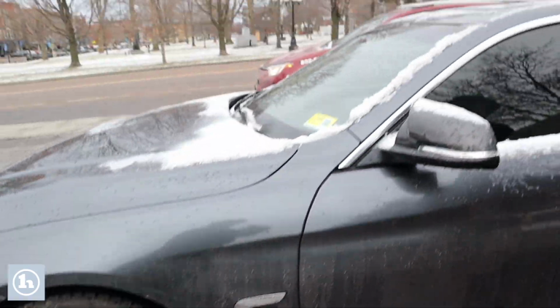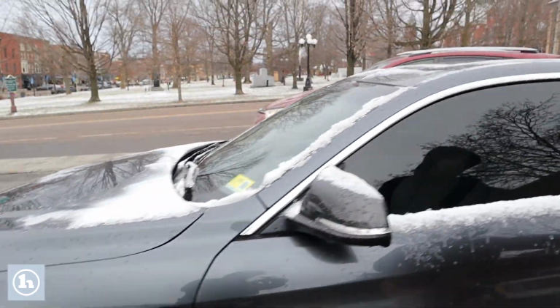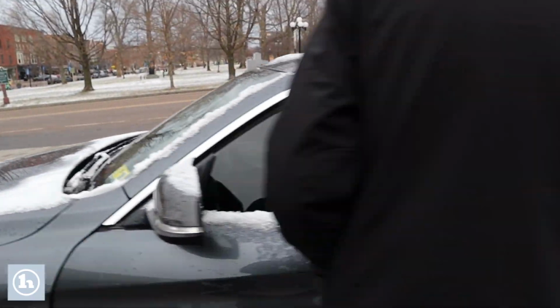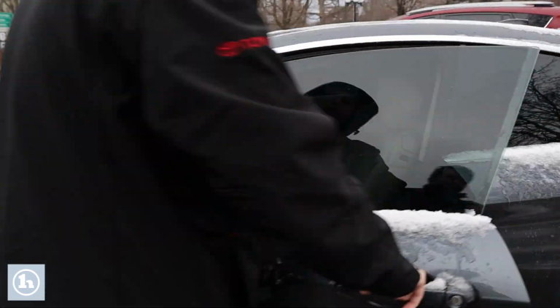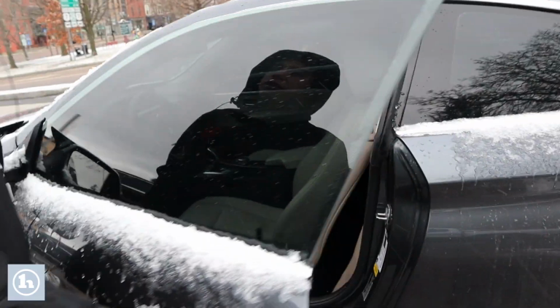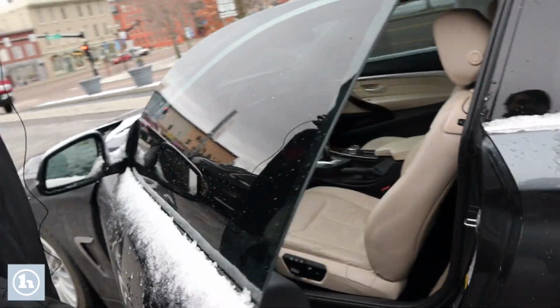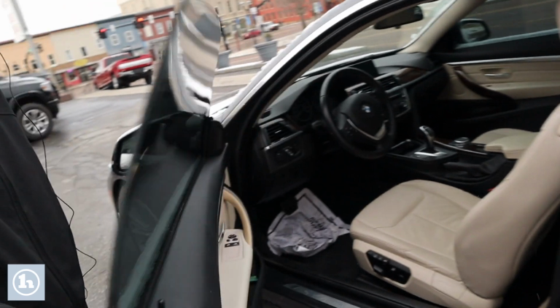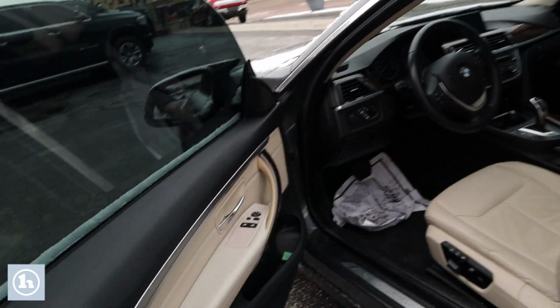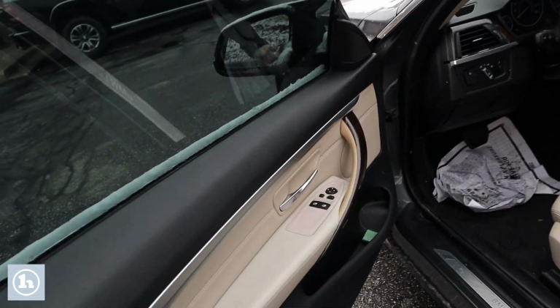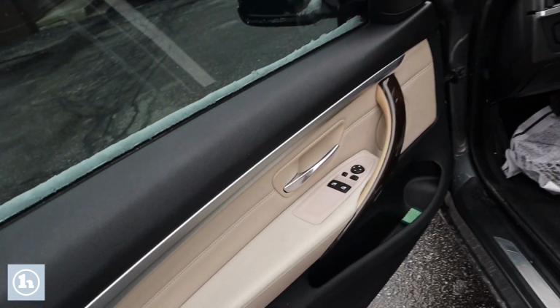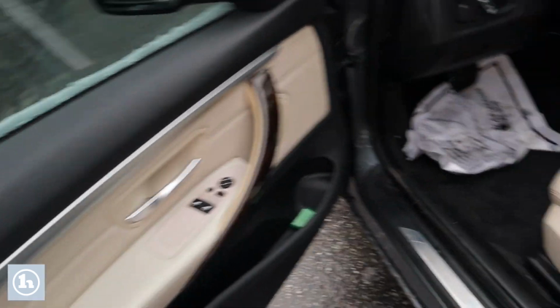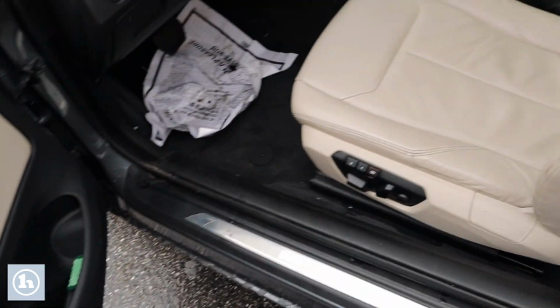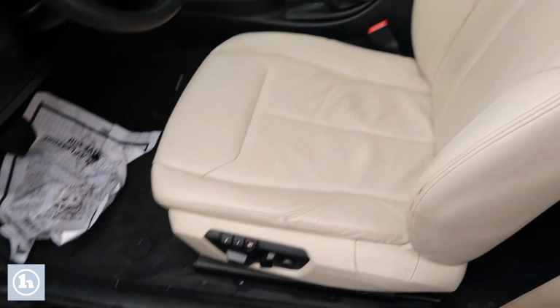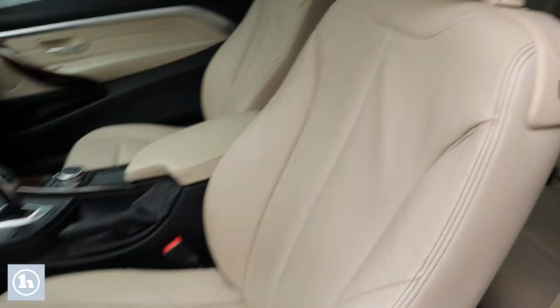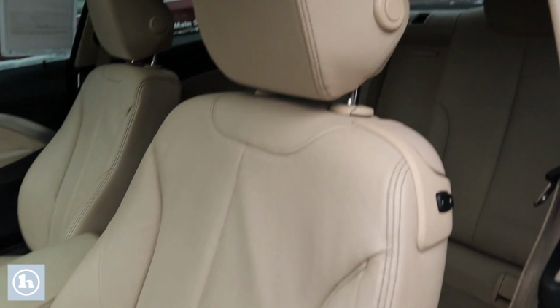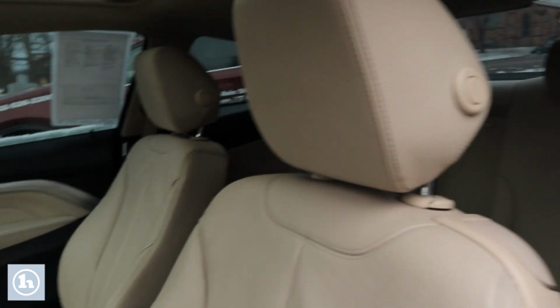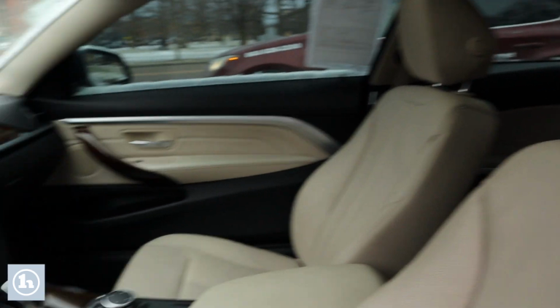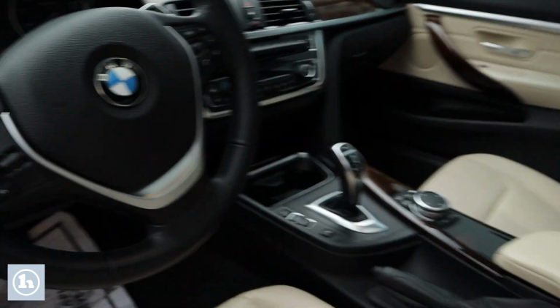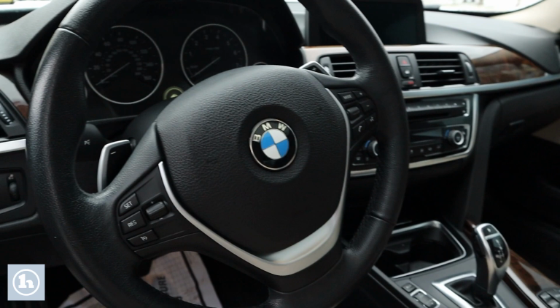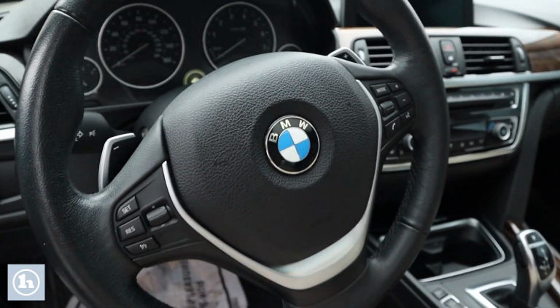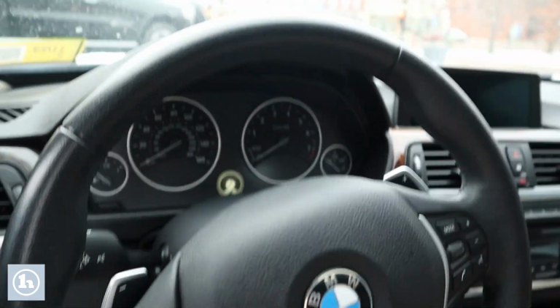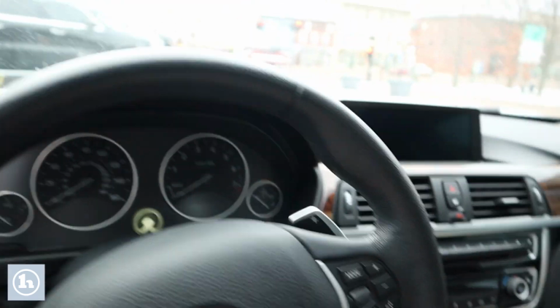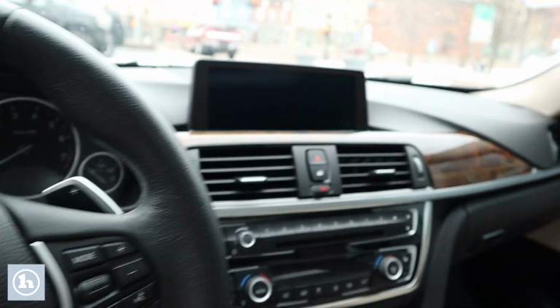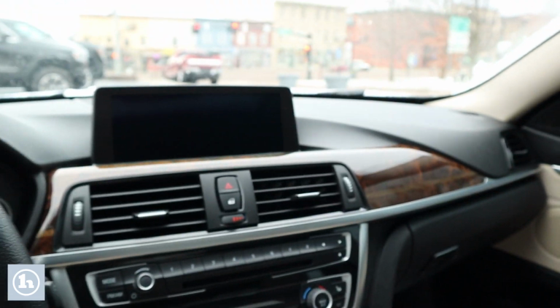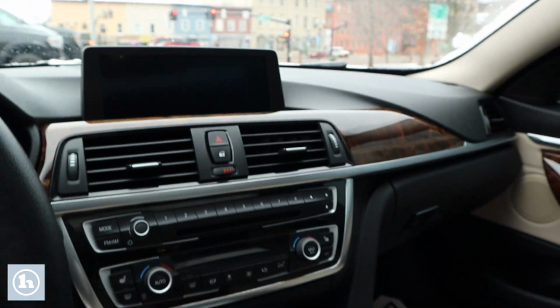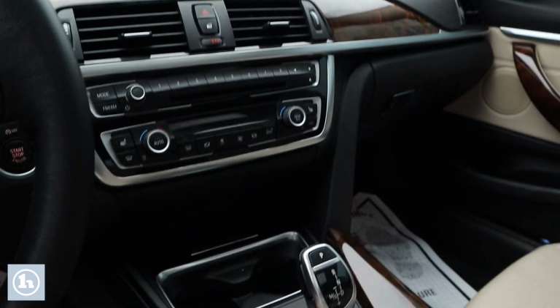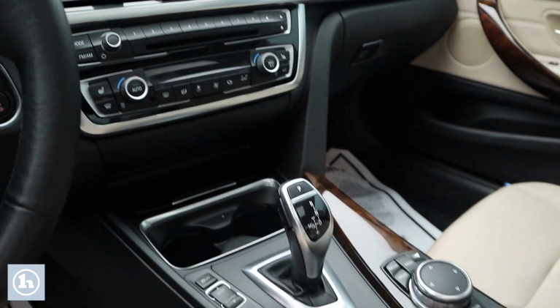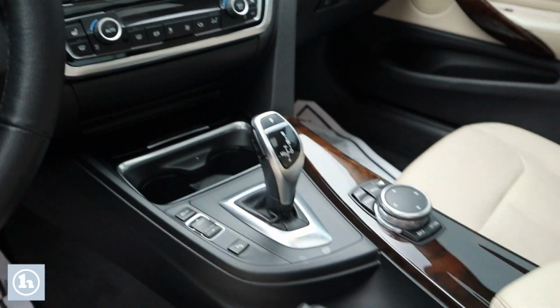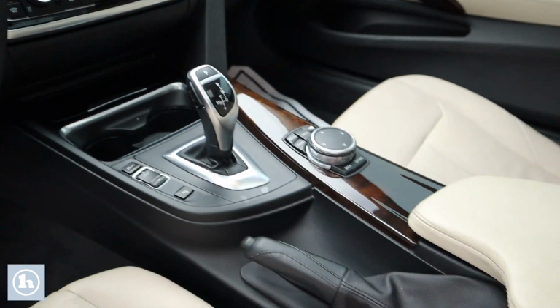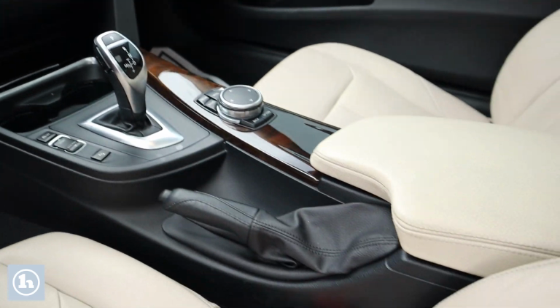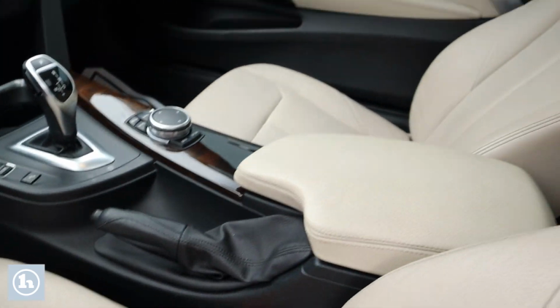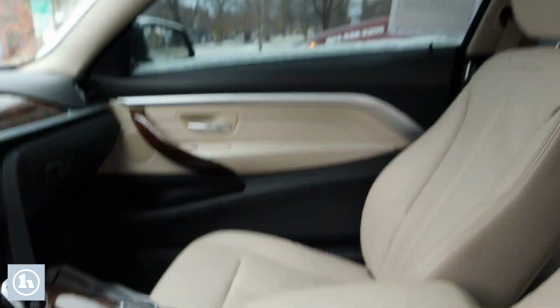We'll take a look at the interior here. It has that beige colored leather interior, has the heated seats as well, and all your displays are in the middle. This does come with an economy mode, sport, and sport plus mode, so definitely a good bit of power there.